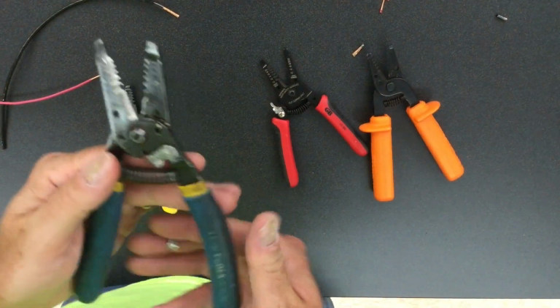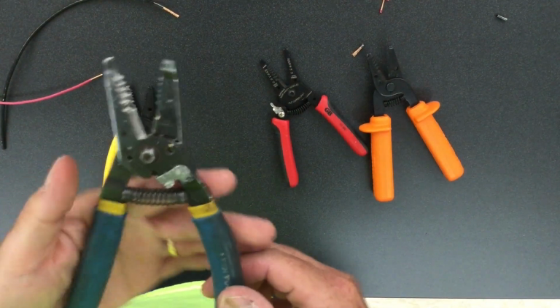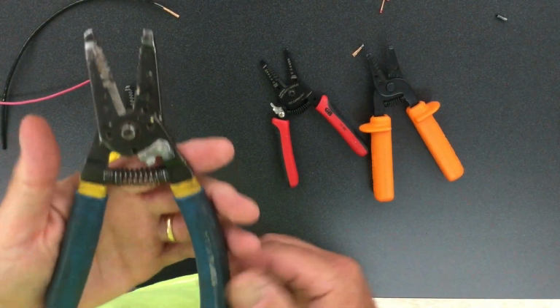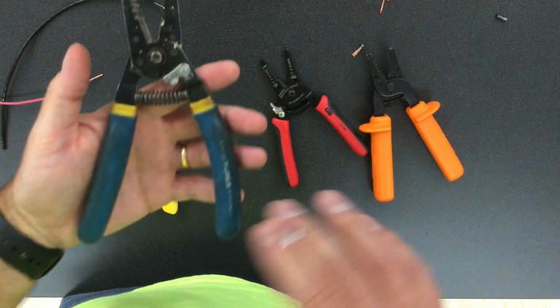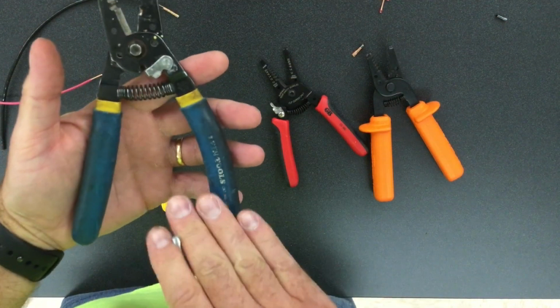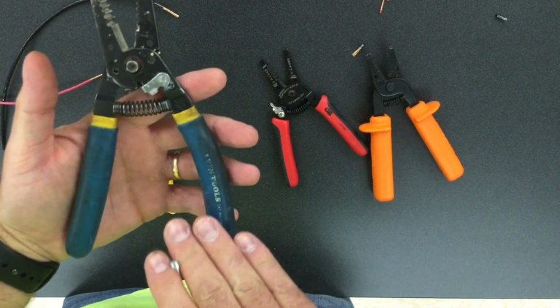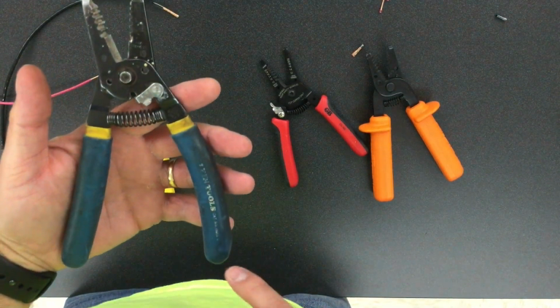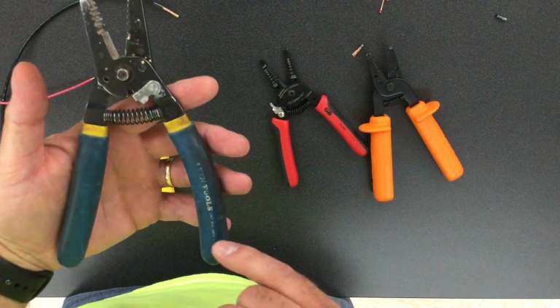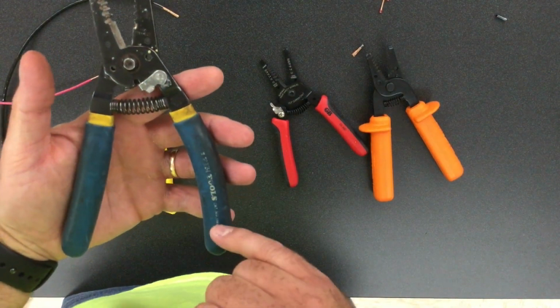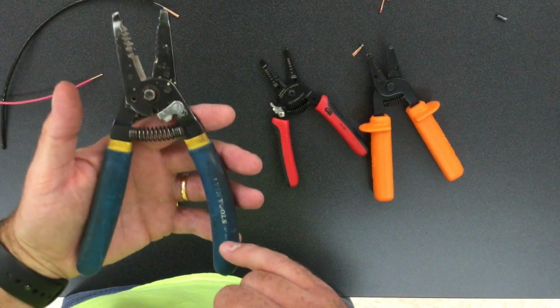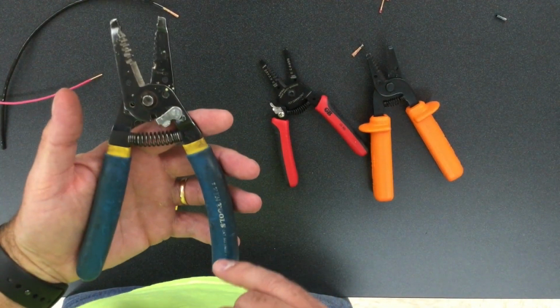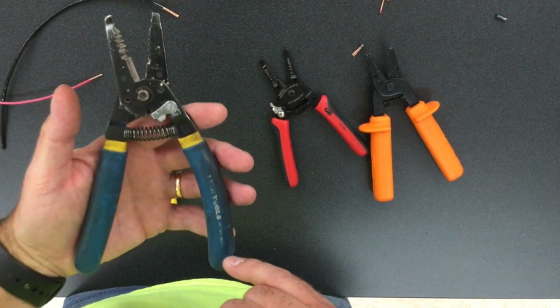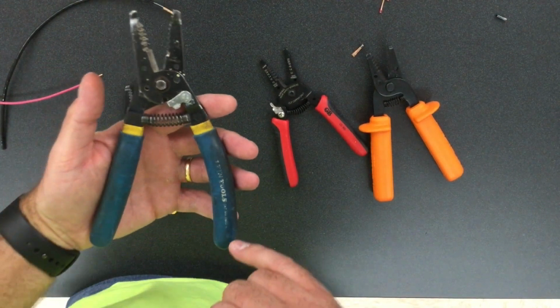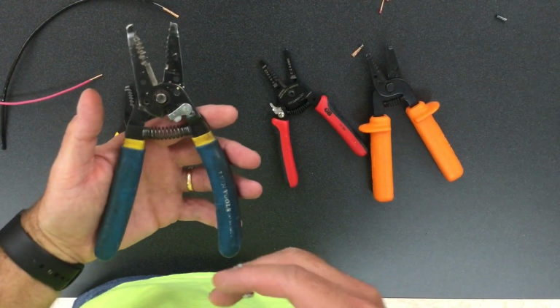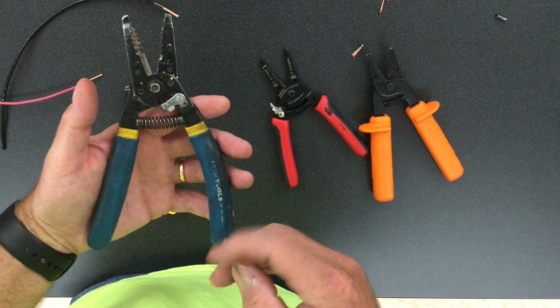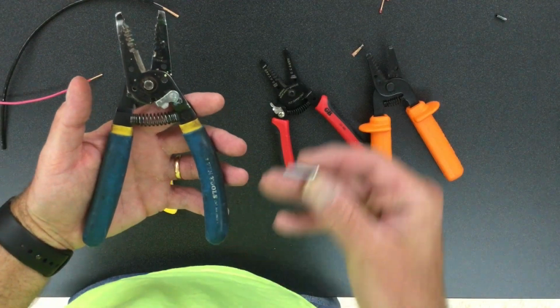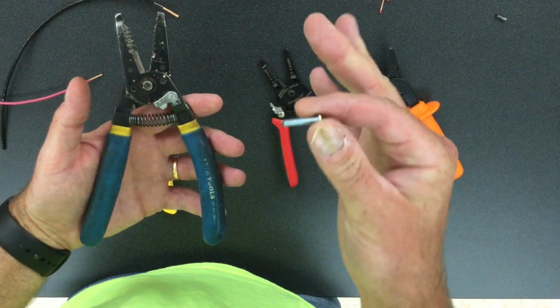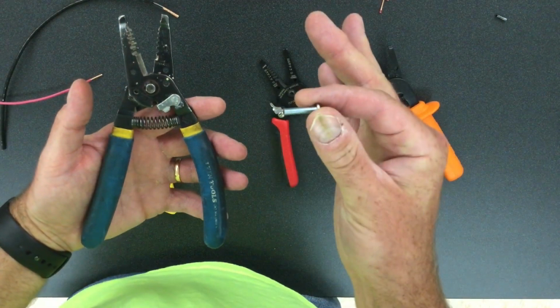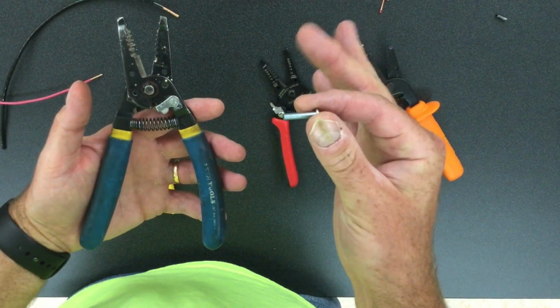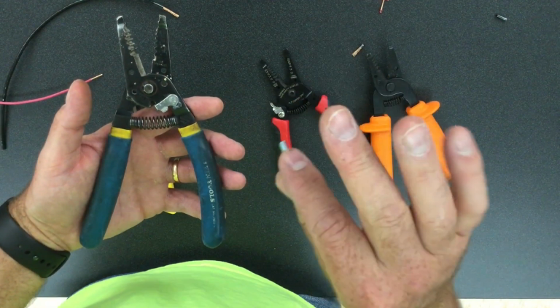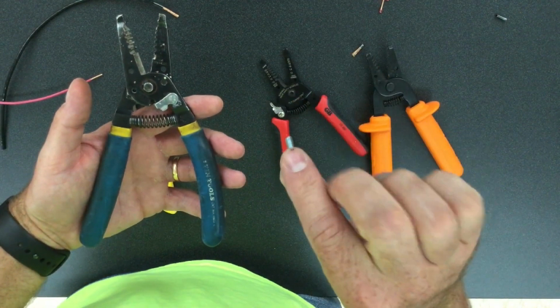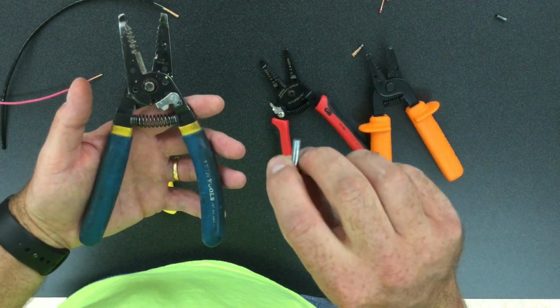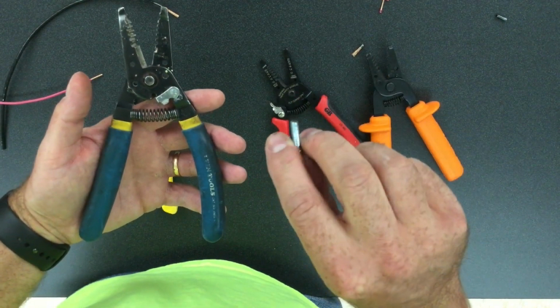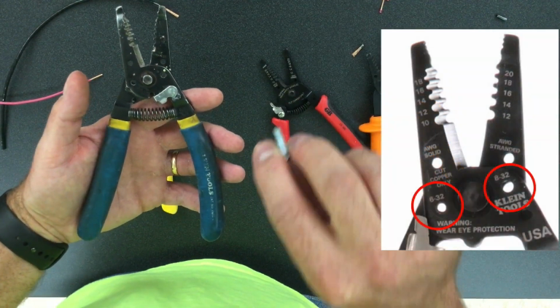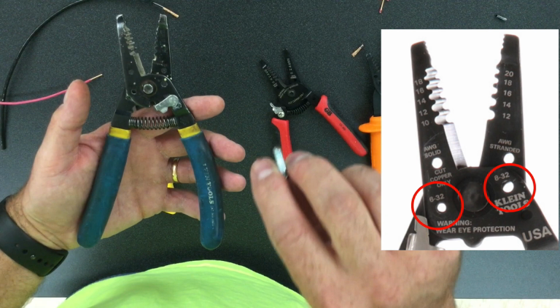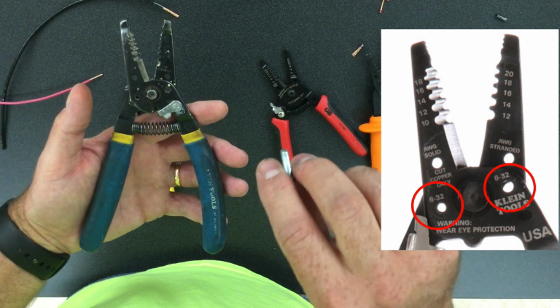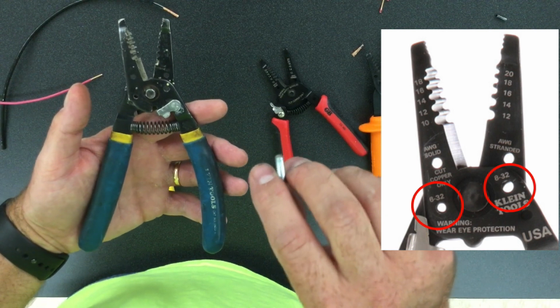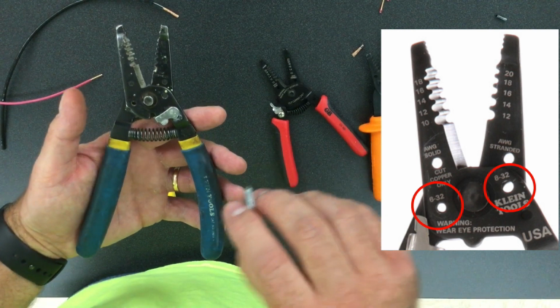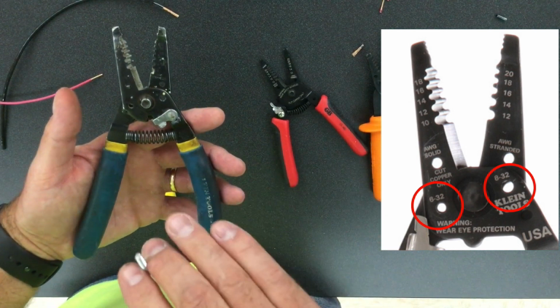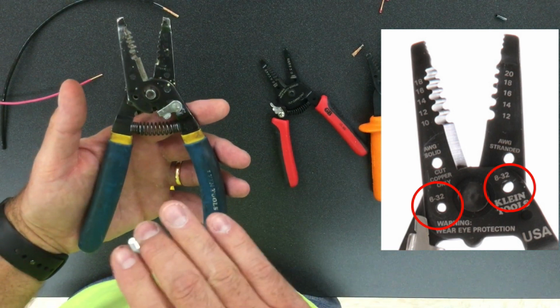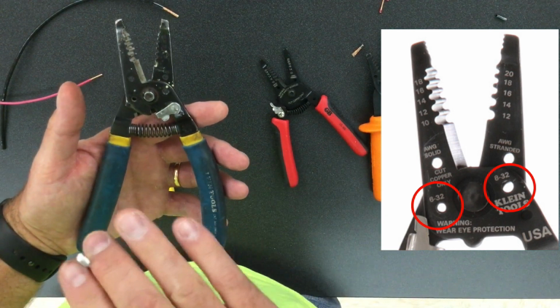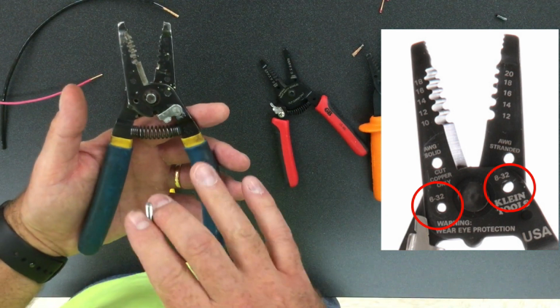The last feature of these Klein tools — the 54s and 55s — that I'd like to show you is their ability to shorten a screw. This is a feature you can use in a pinch. It handles the 6 and the 8; here I have an 8.